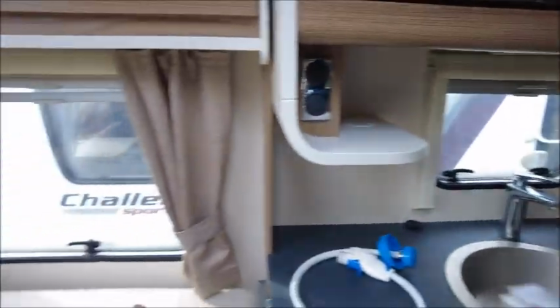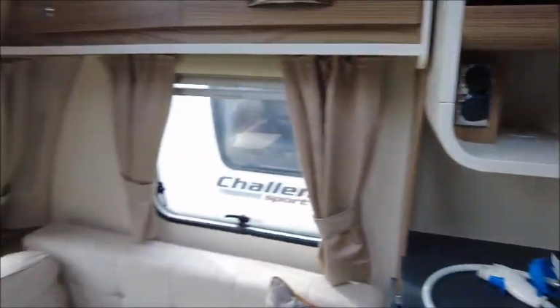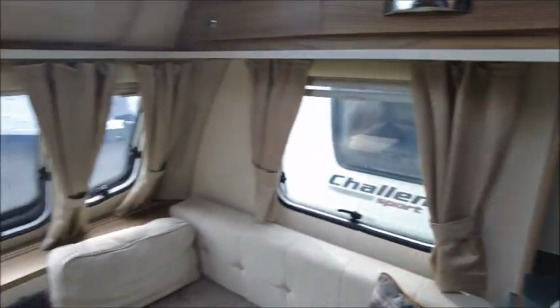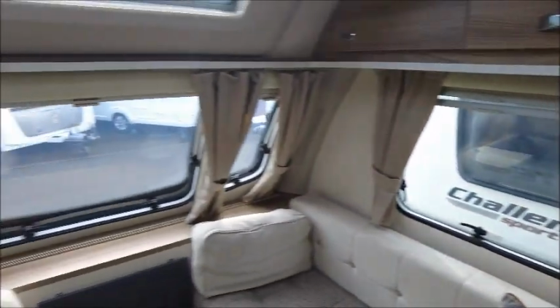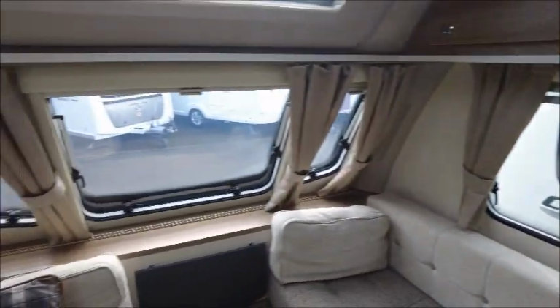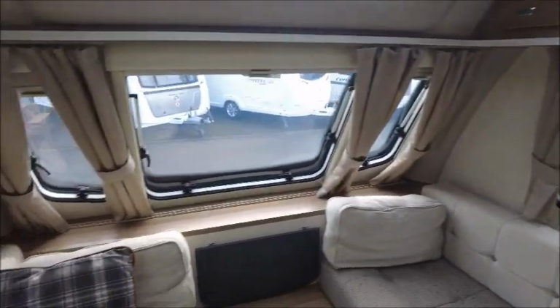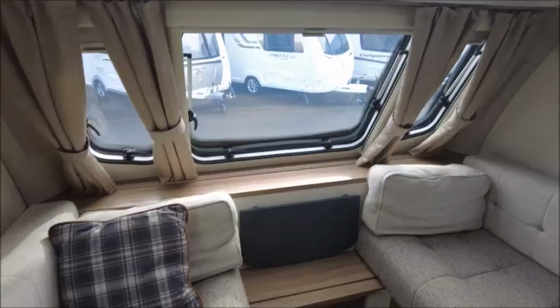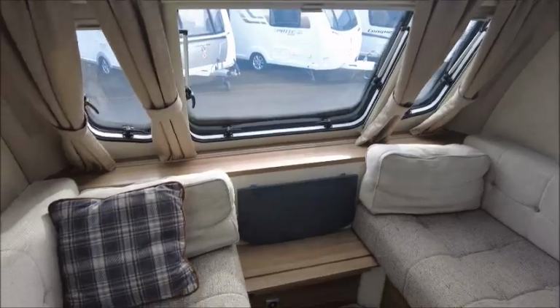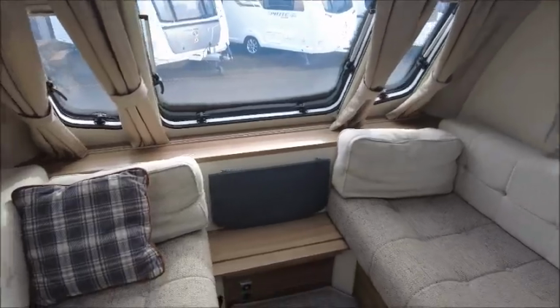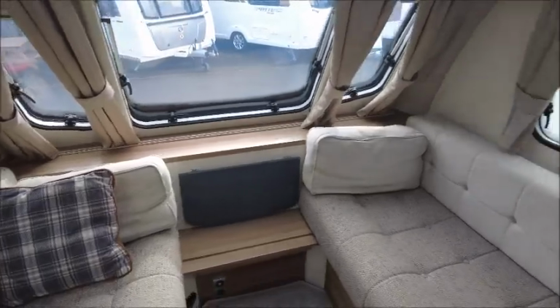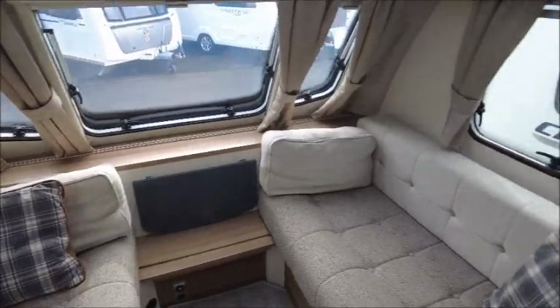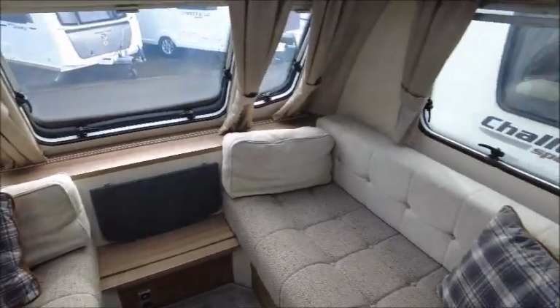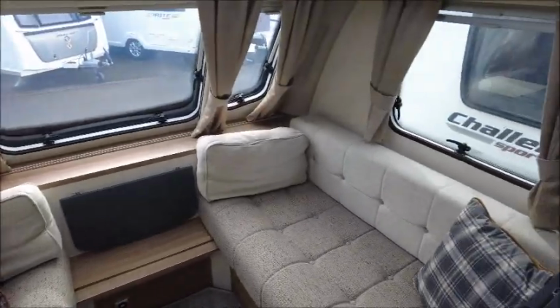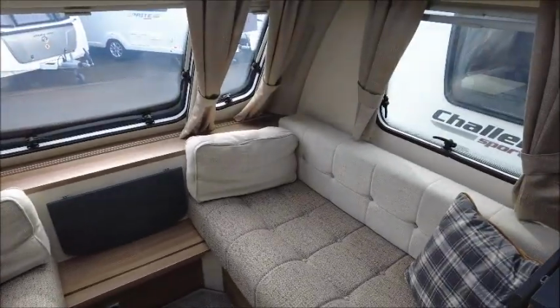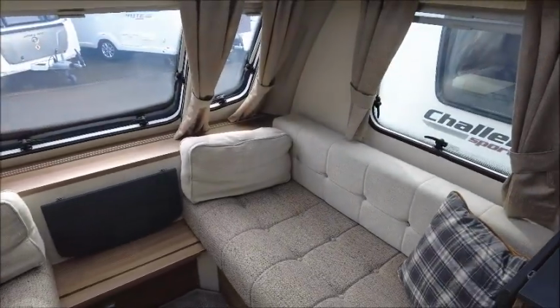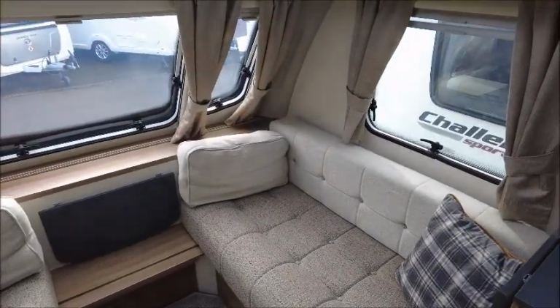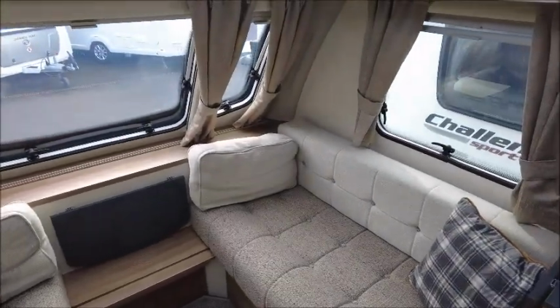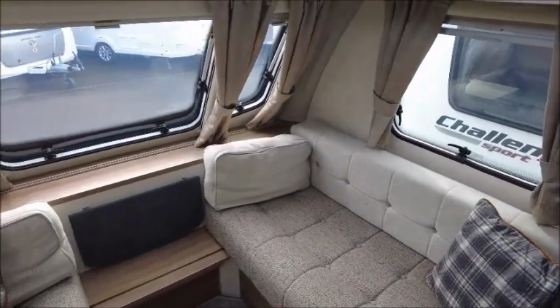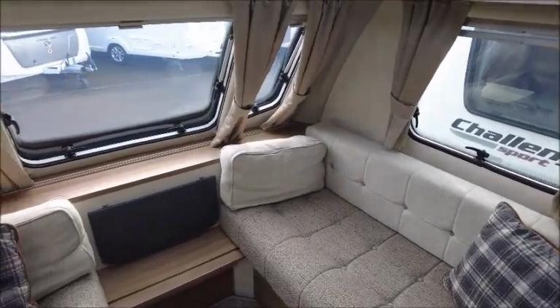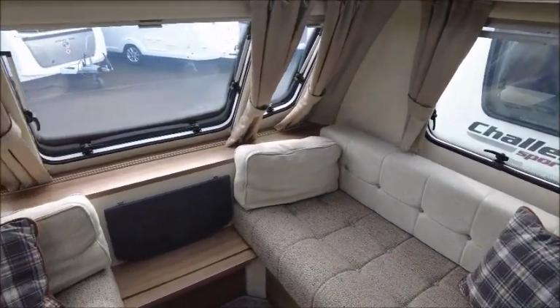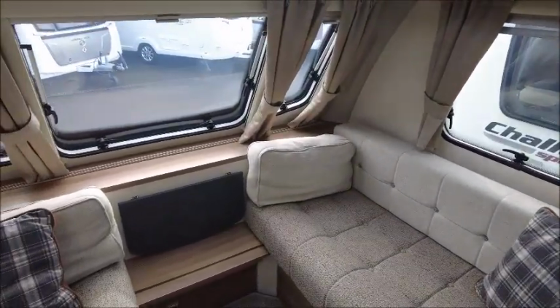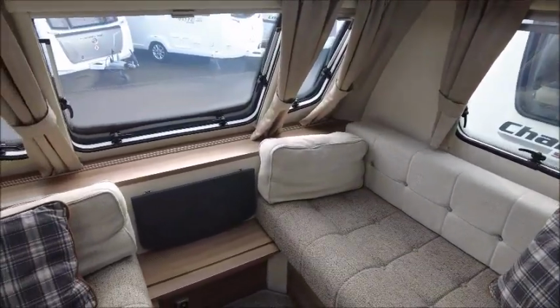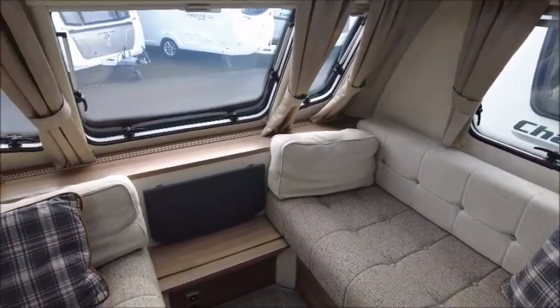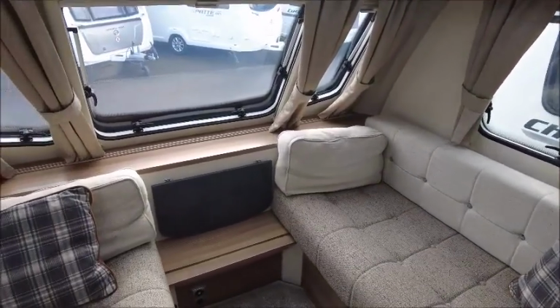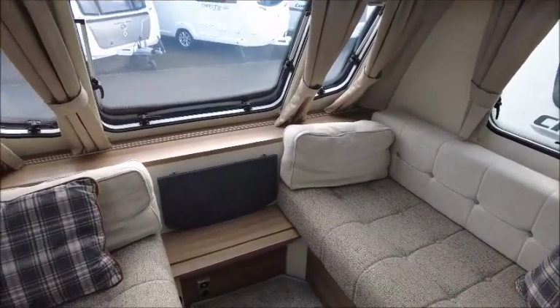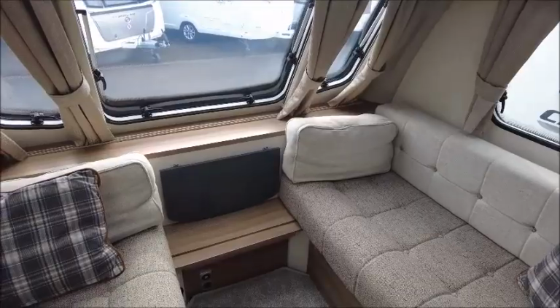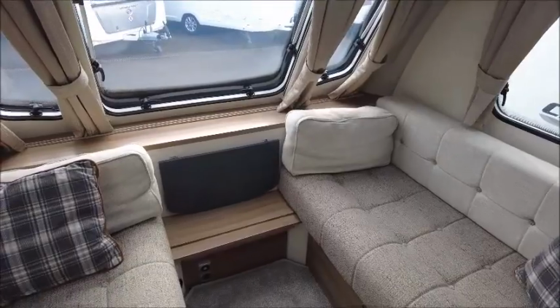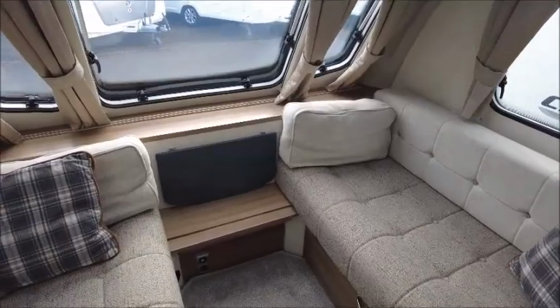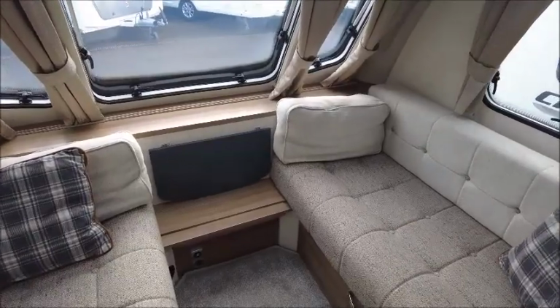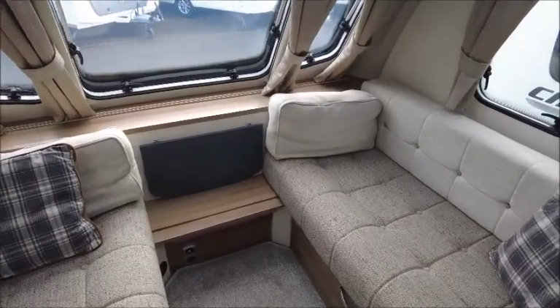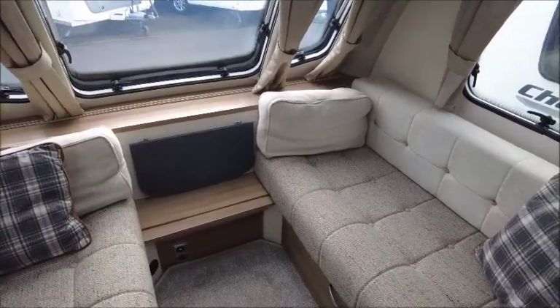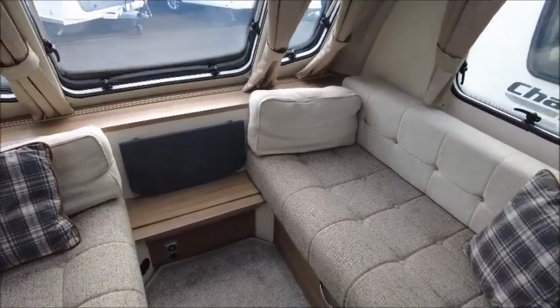Looking inside, it's very nicely appointed. We always sell the Alpine — it's part of the Swift range. It's a great four berth model.